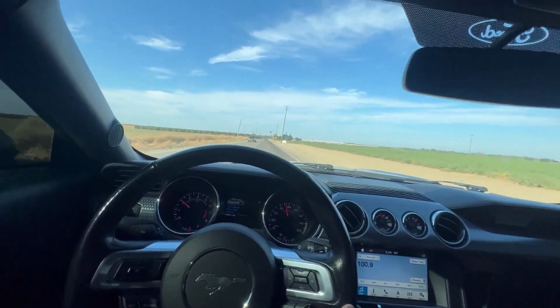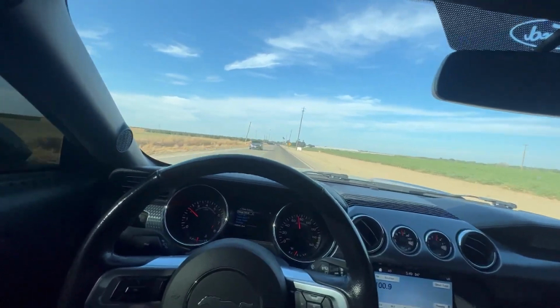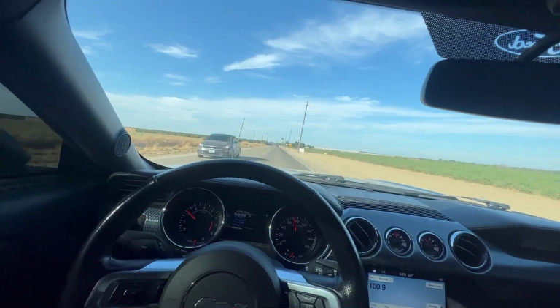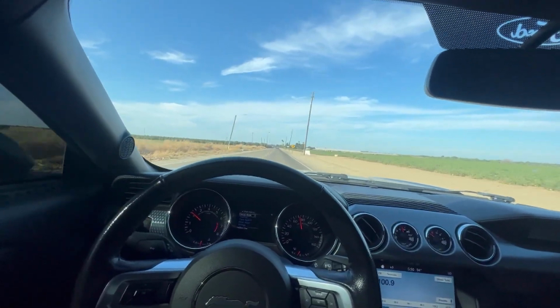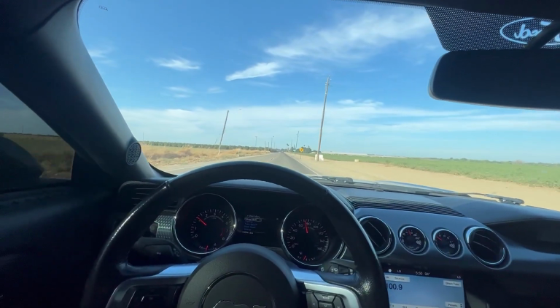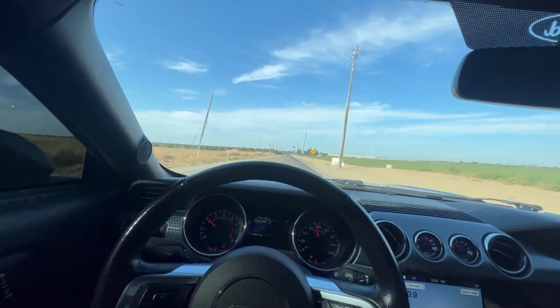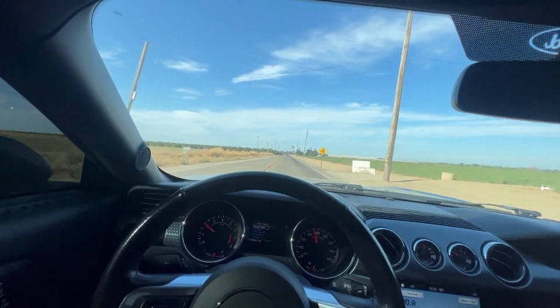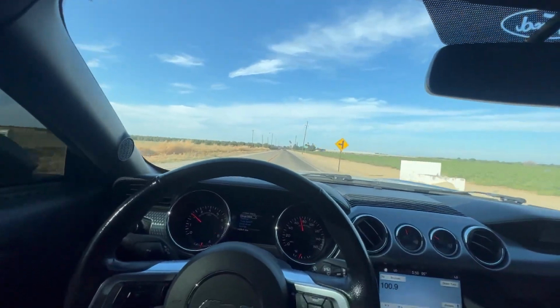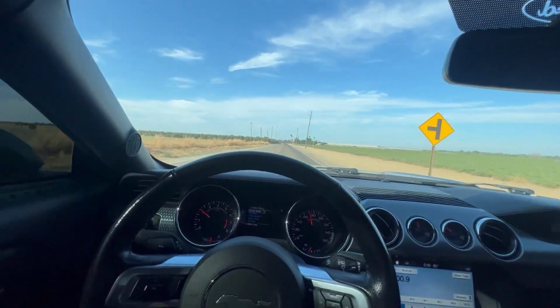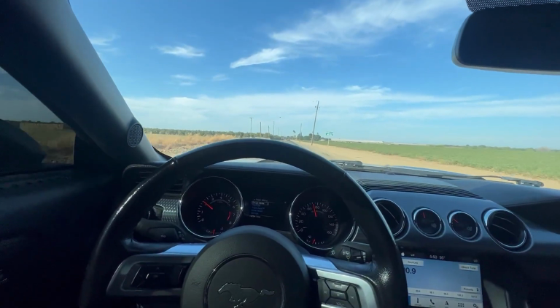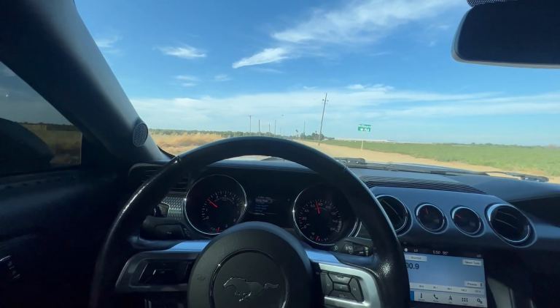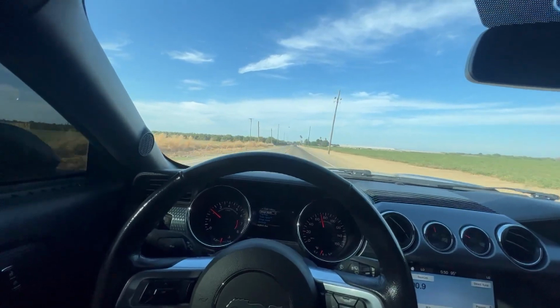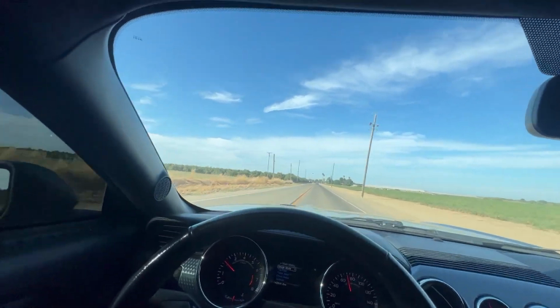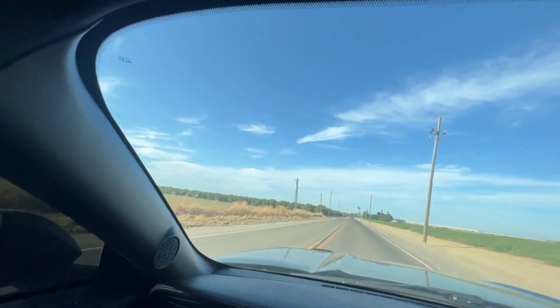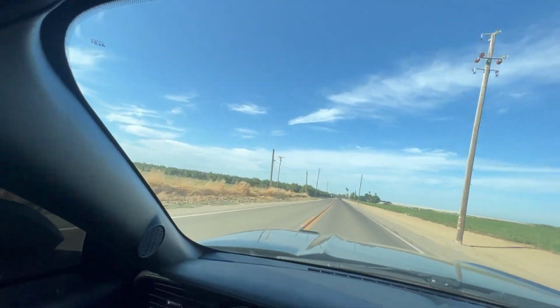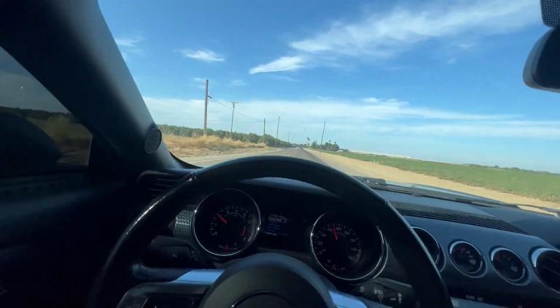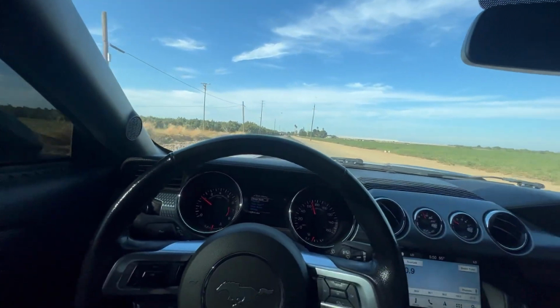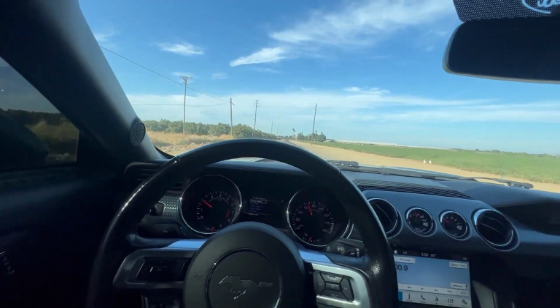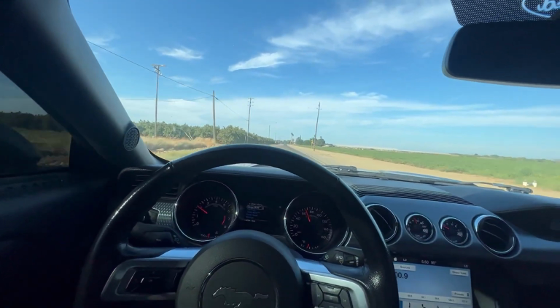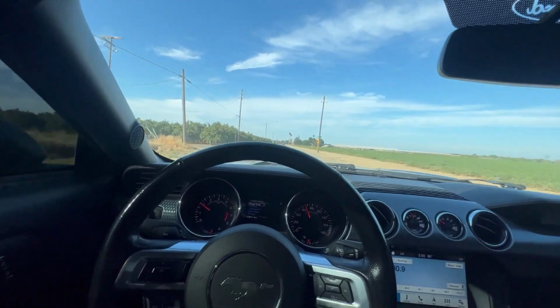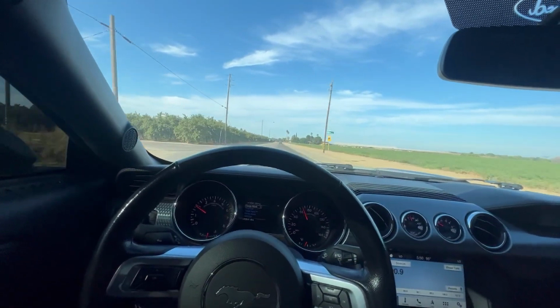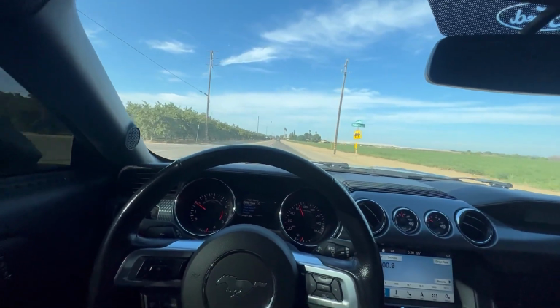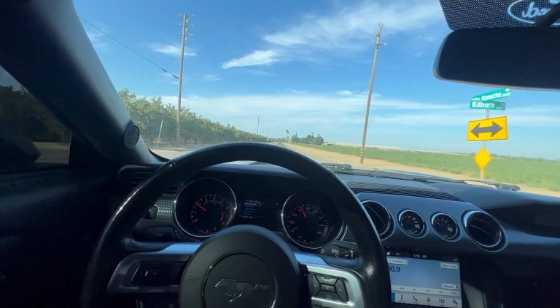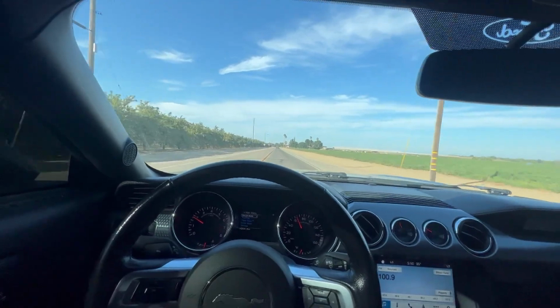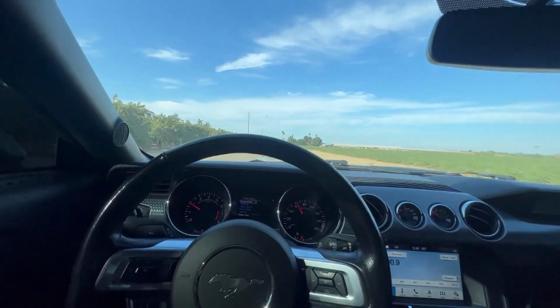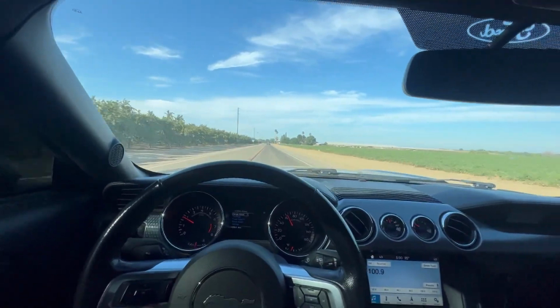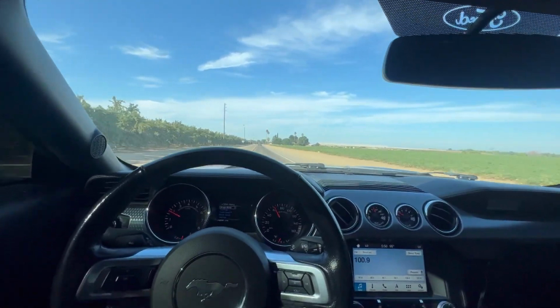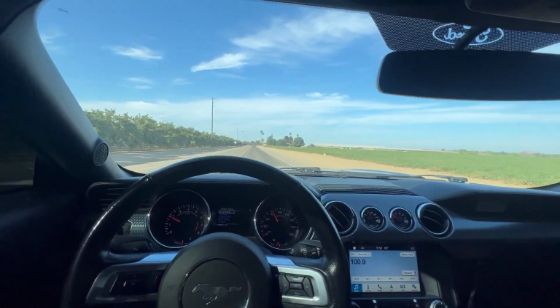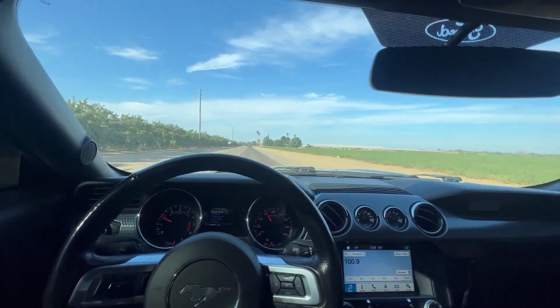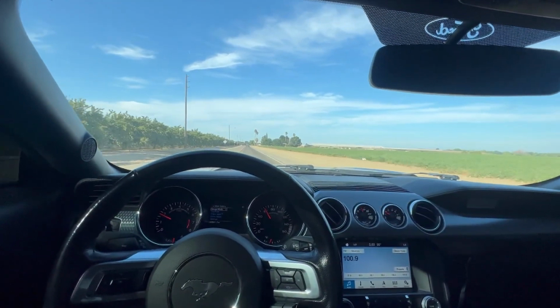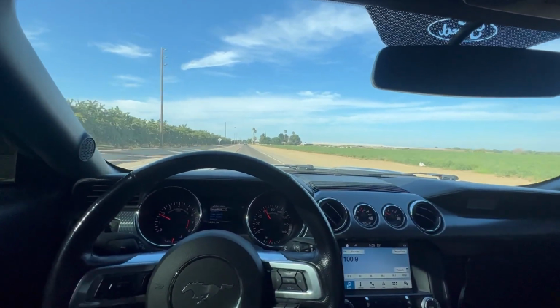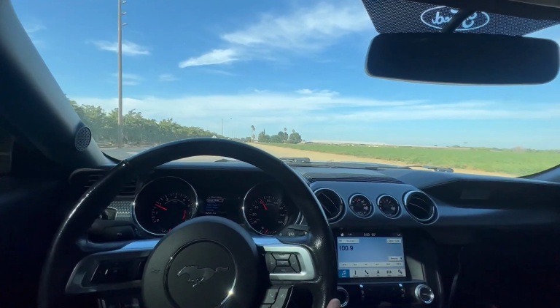Just gonna wash this — I've driven this car but it's not too dirty. Washed it about a week ago, just to get the dust off.